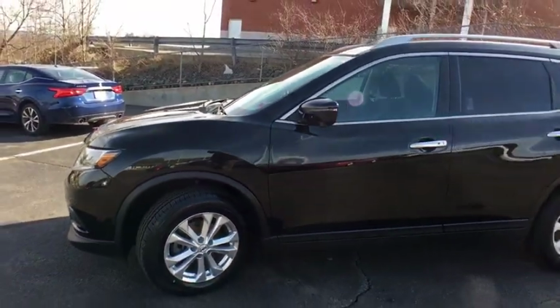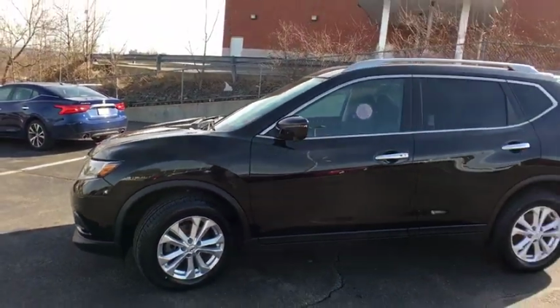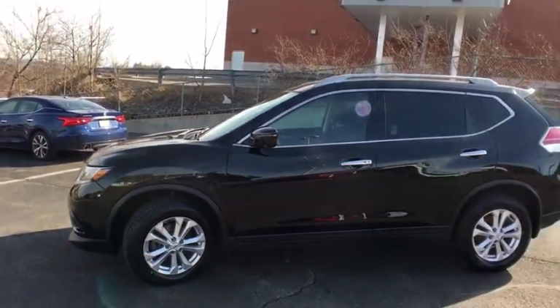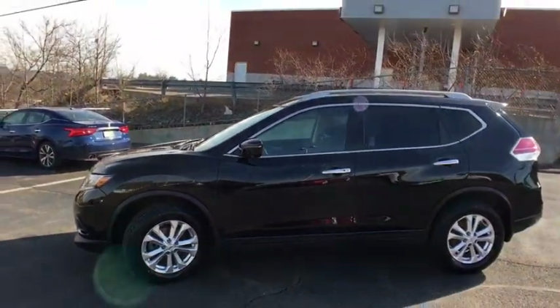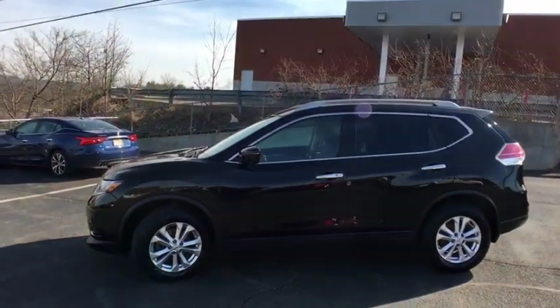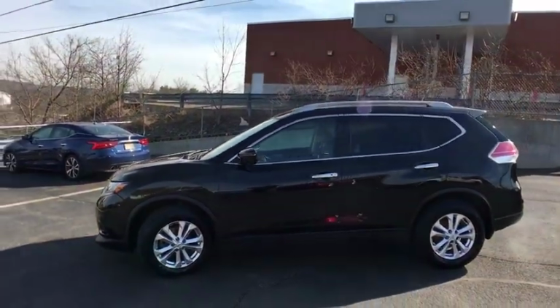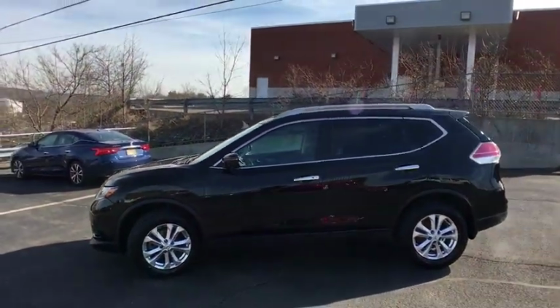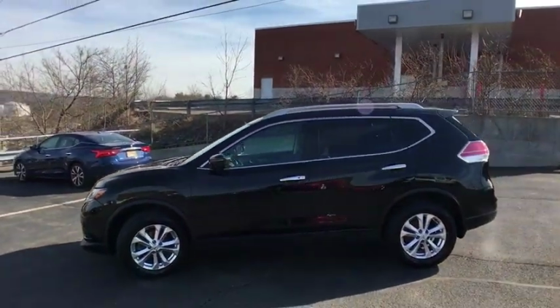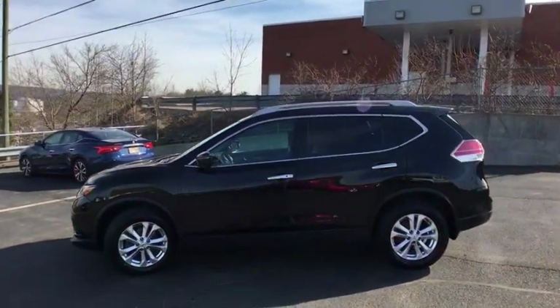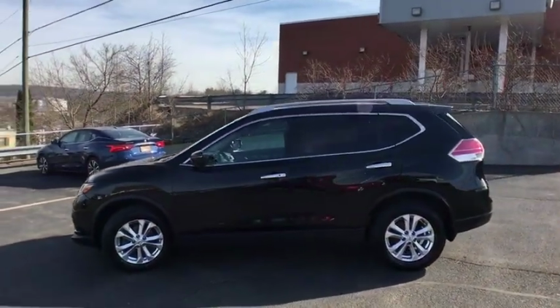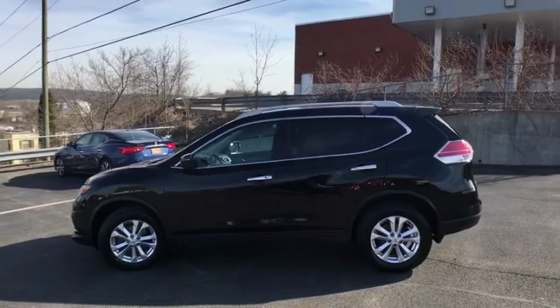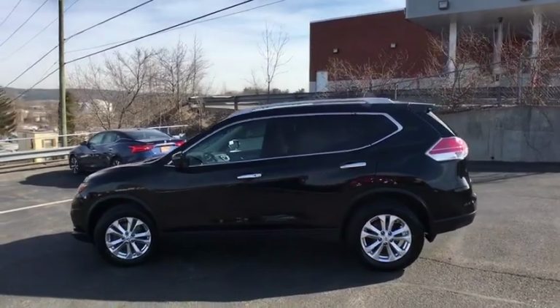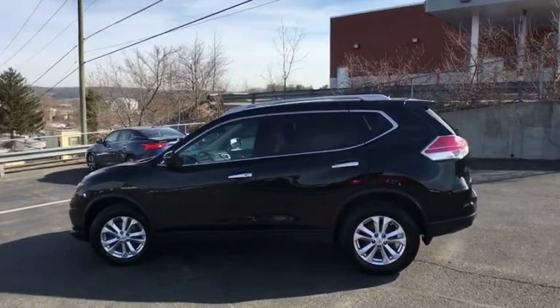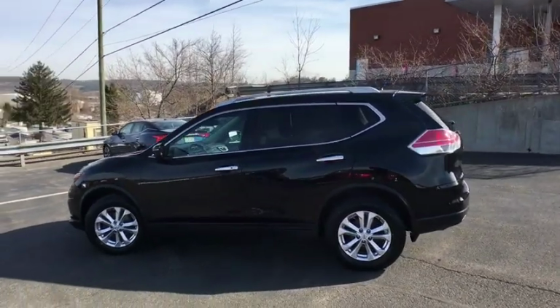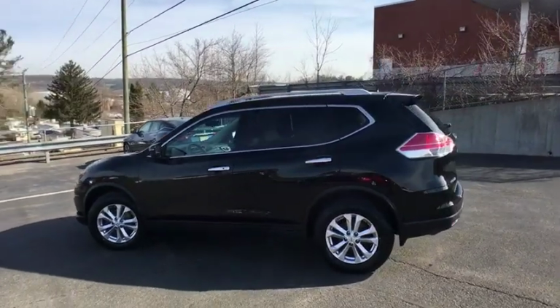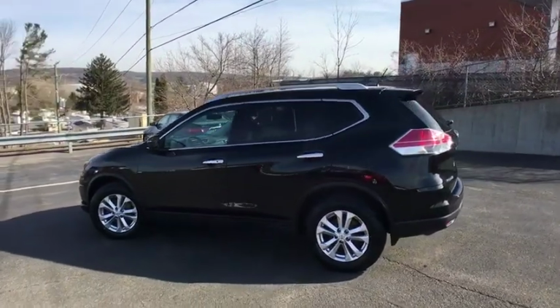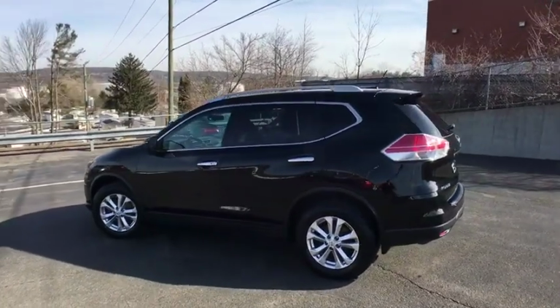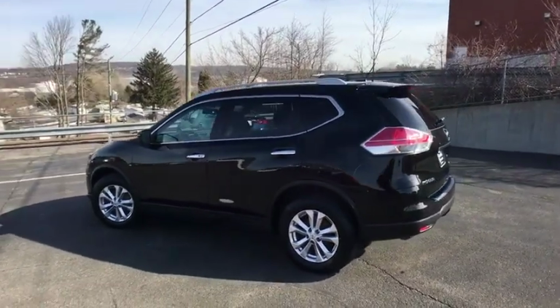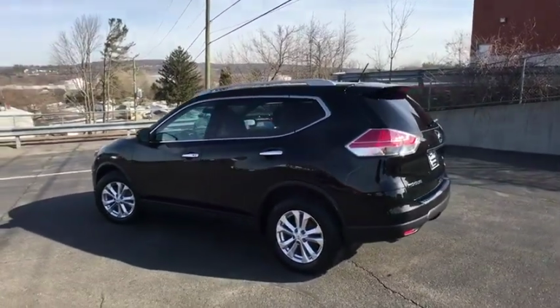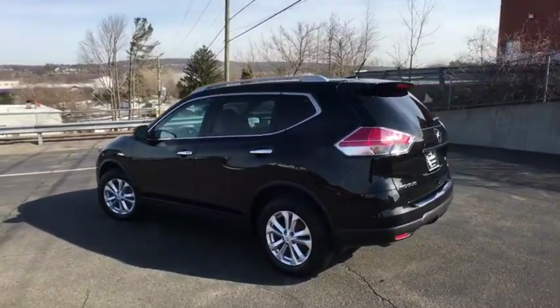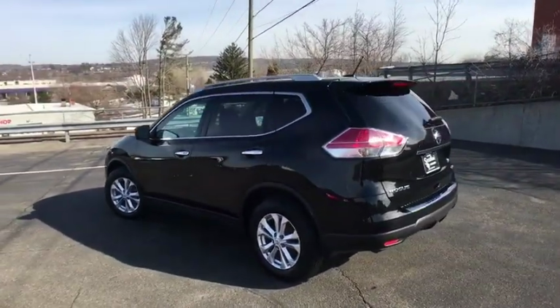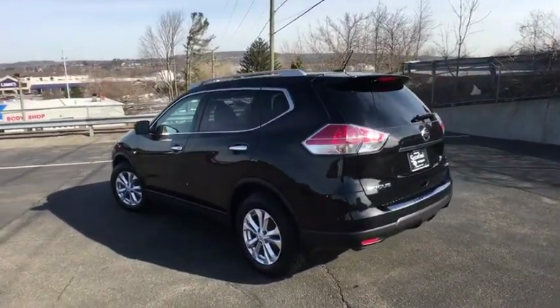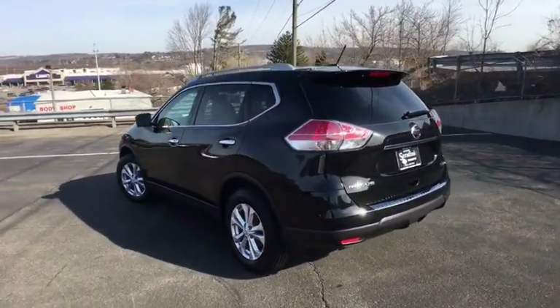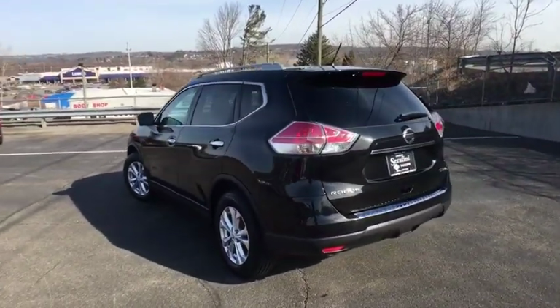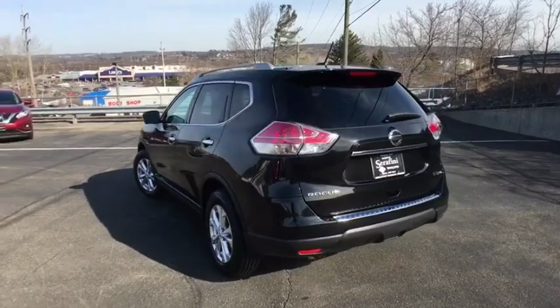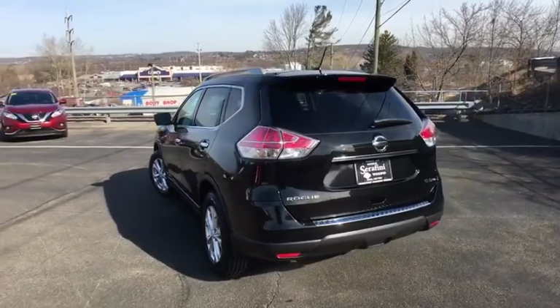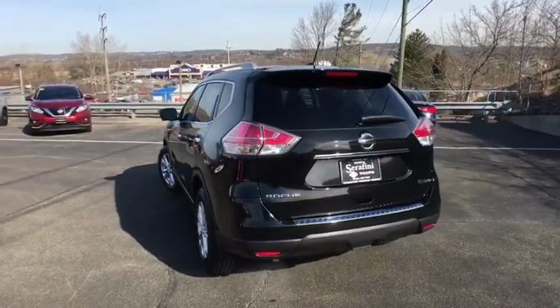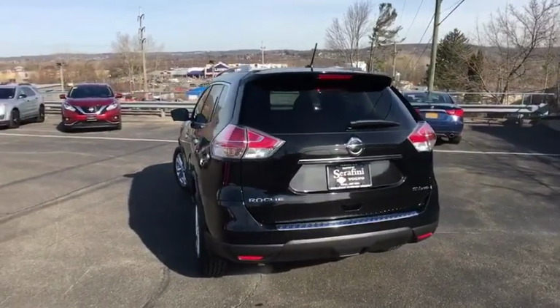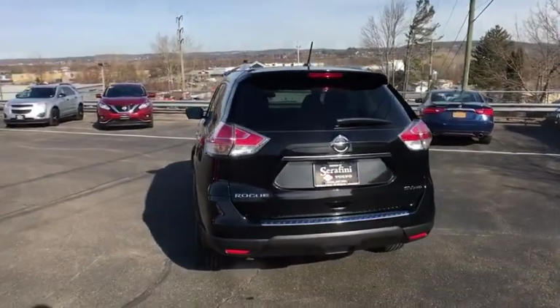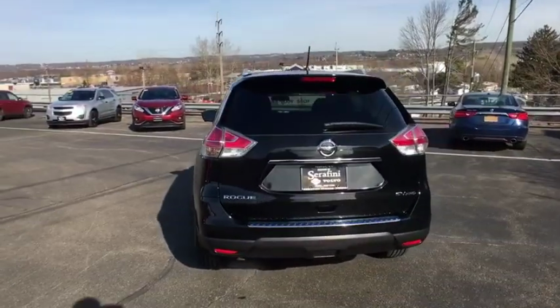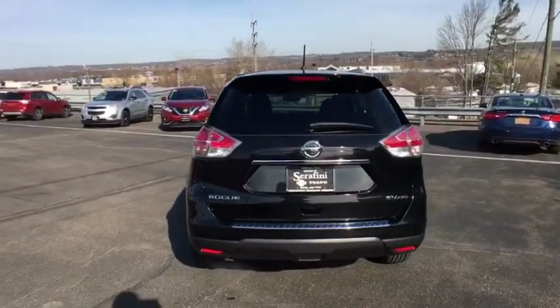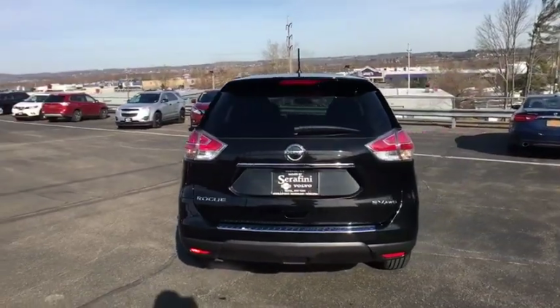This vehicle has less than 40,000 miles. Here are some of this vehicle's great options: power liftgate, heated seats, splash guards. This vehicle offers reliability and good looks at a great price.